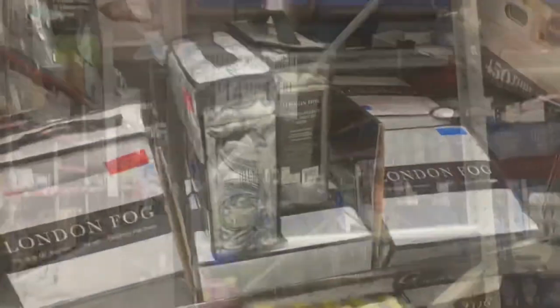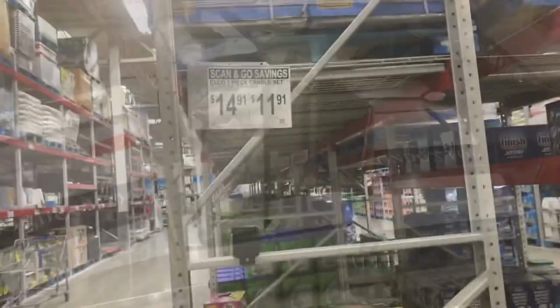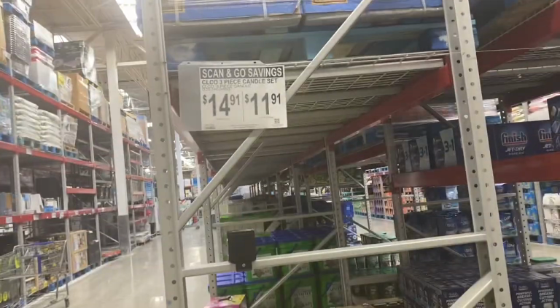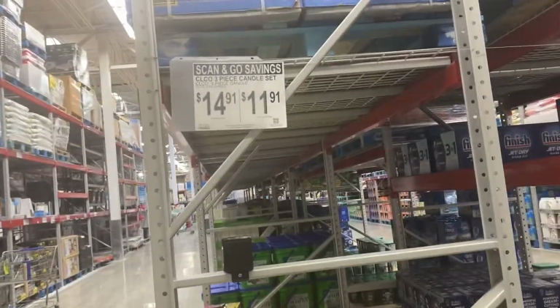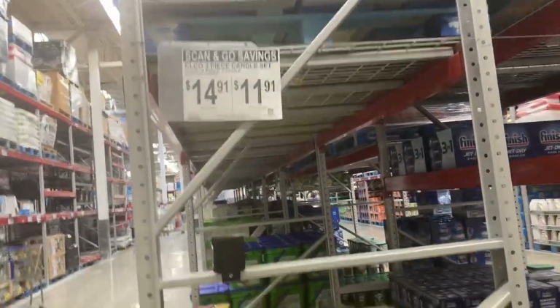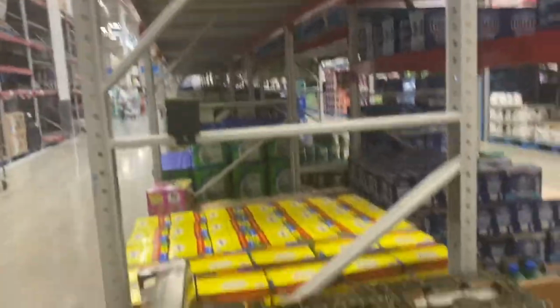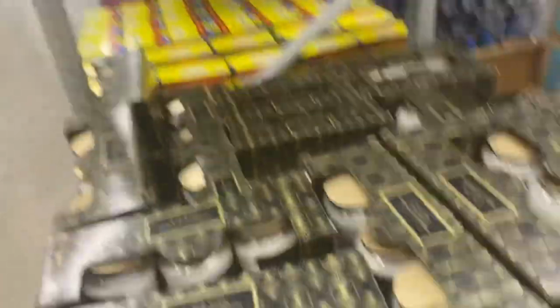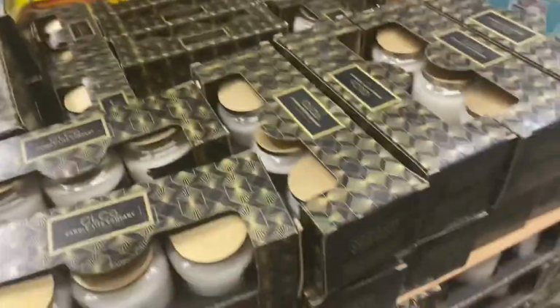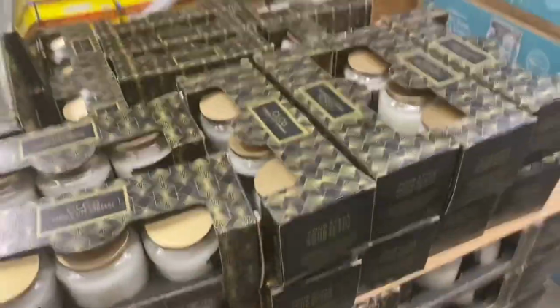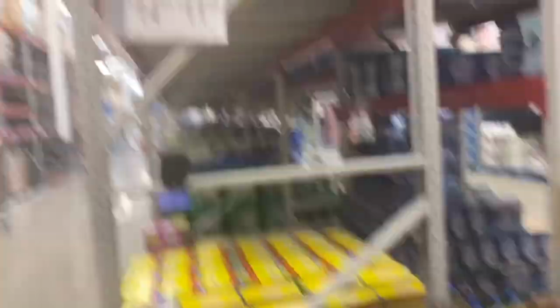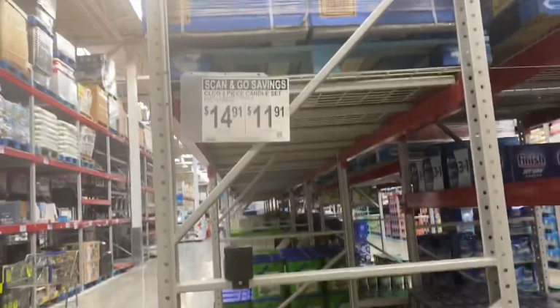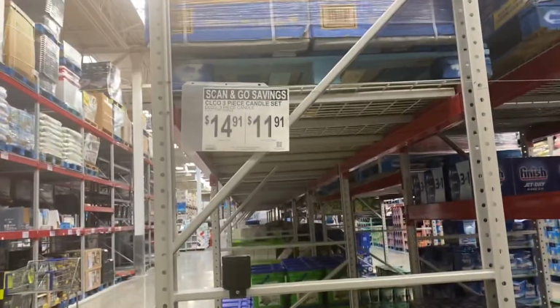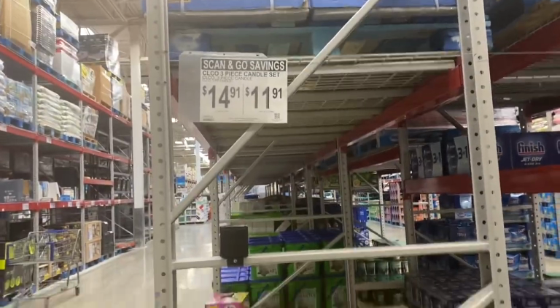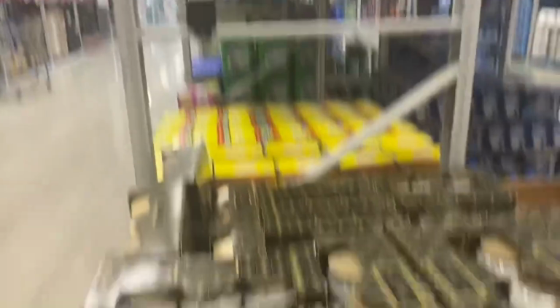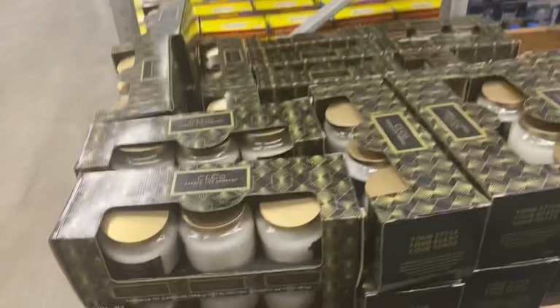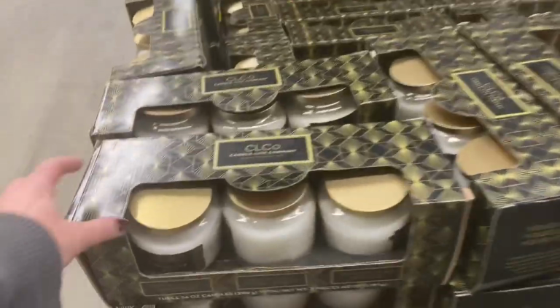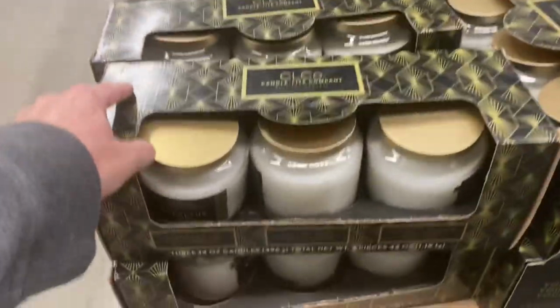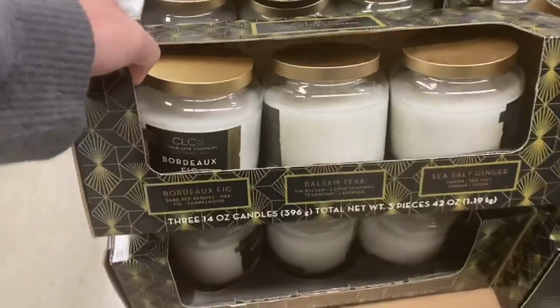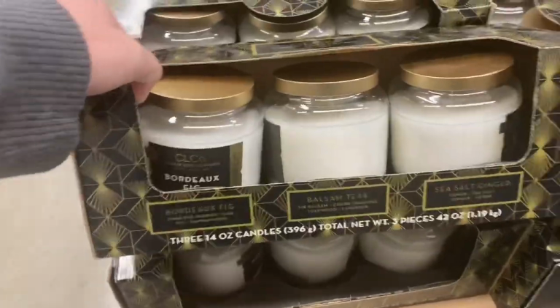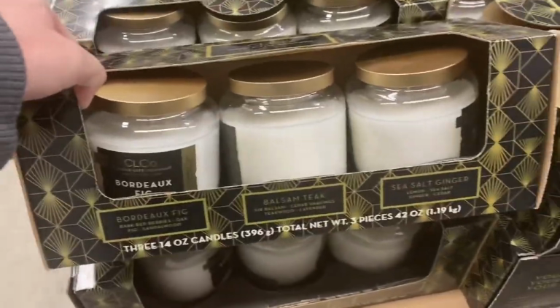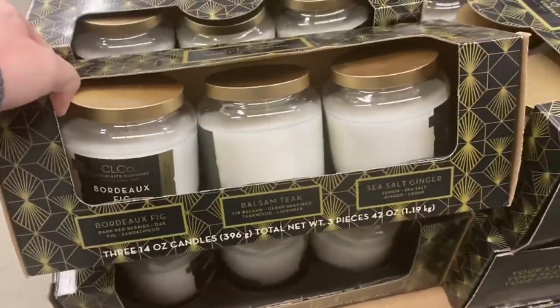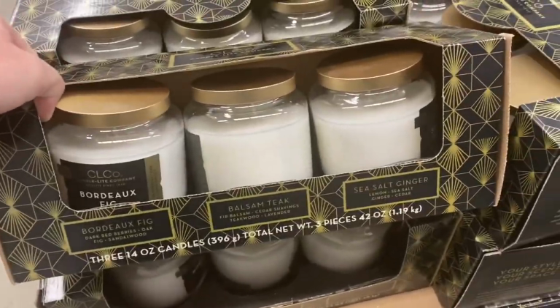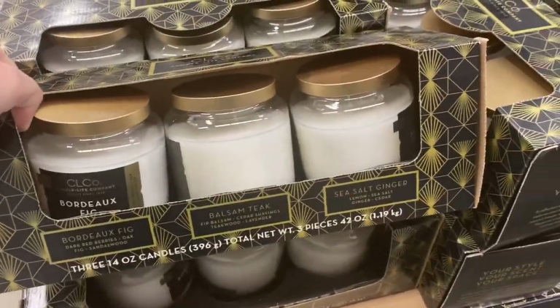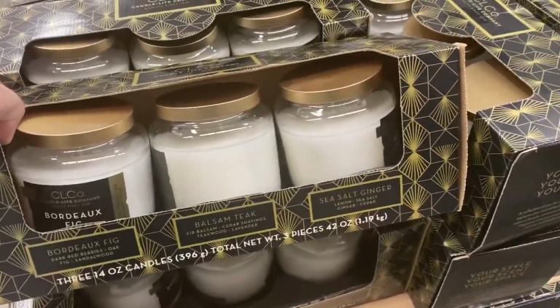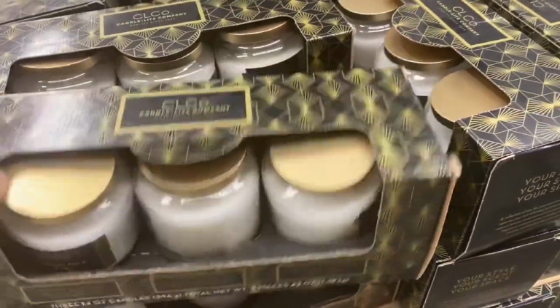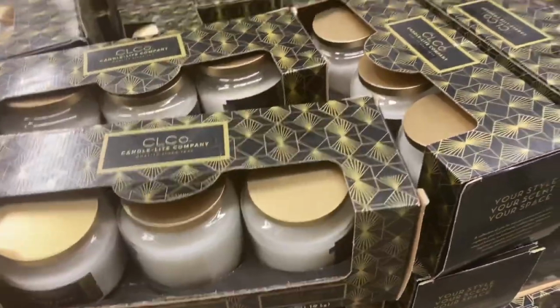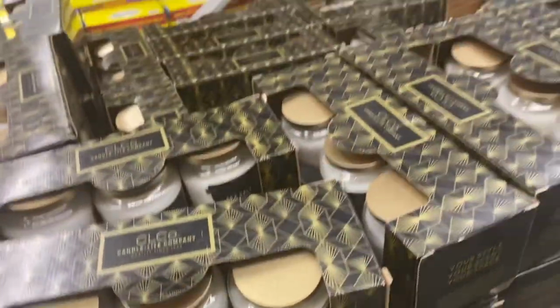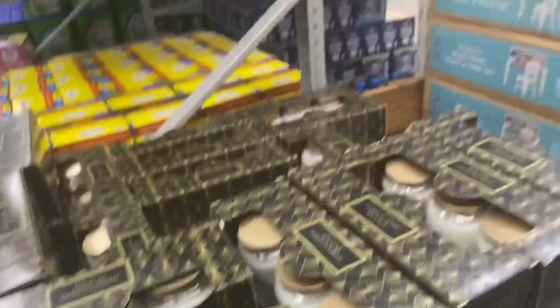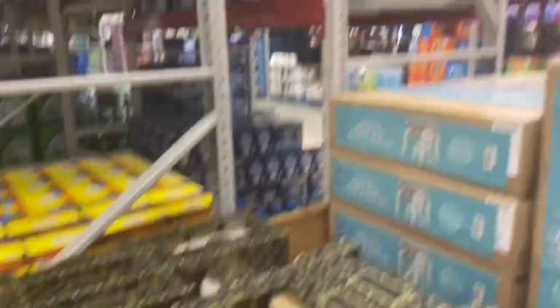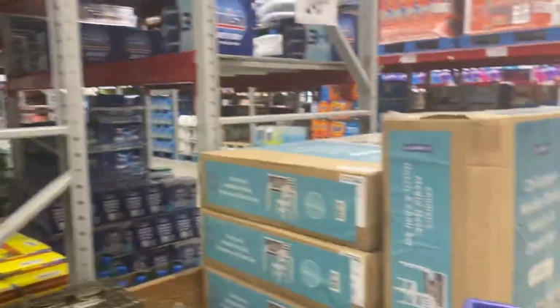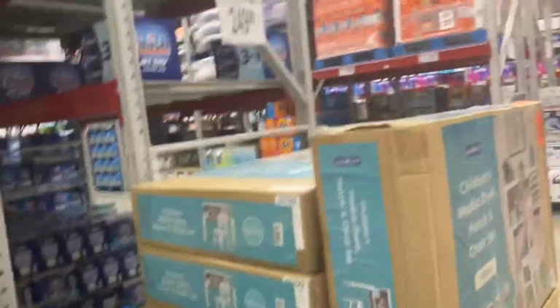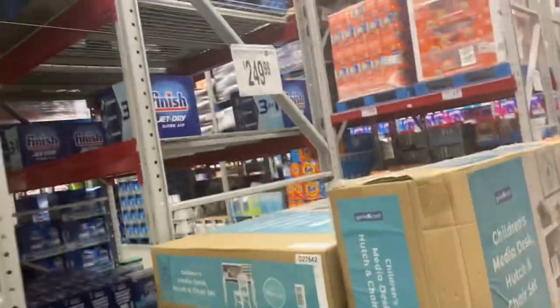Candles are on clearance, although I'm confused — they all look the same but one's one price and one's the other. Bordeaux fig, balsam teak, and sea salt ginger — that's probably why they're still here.